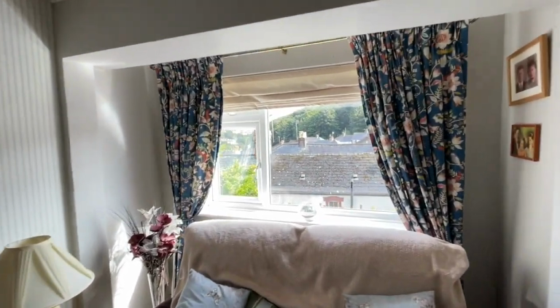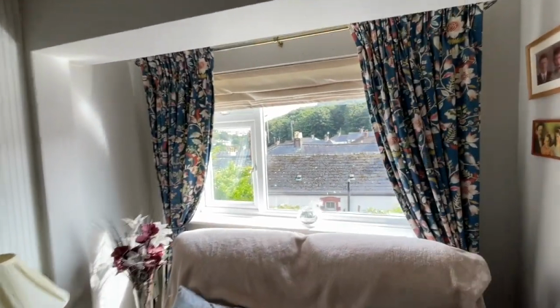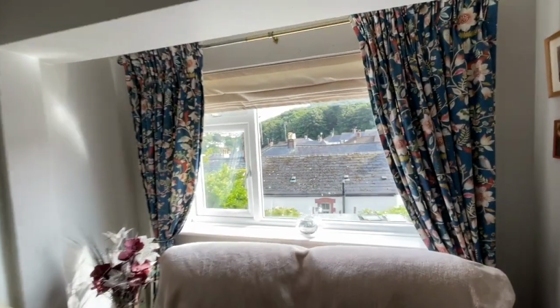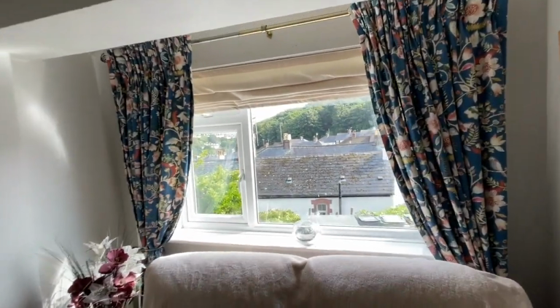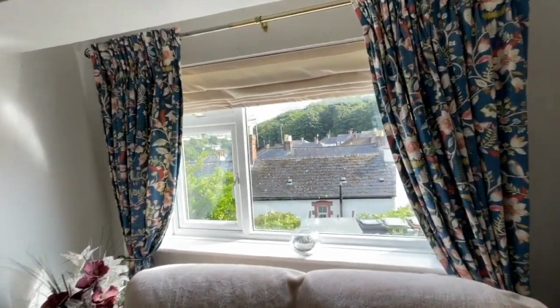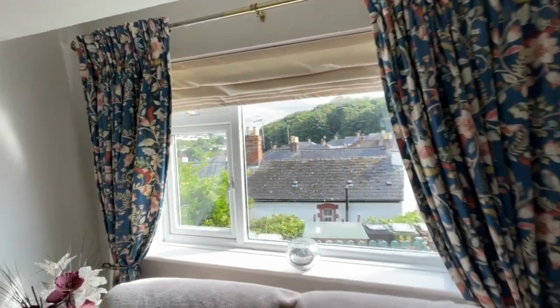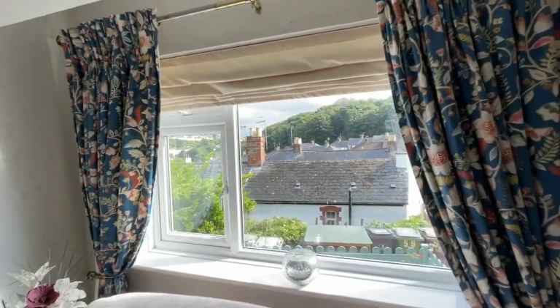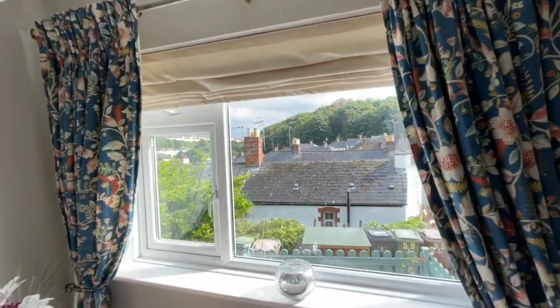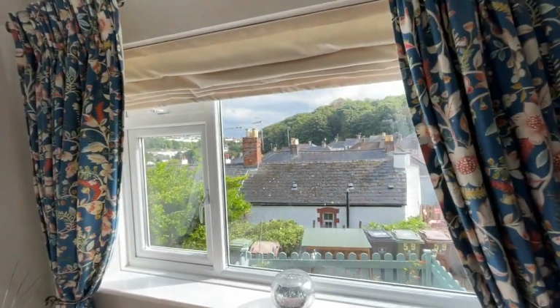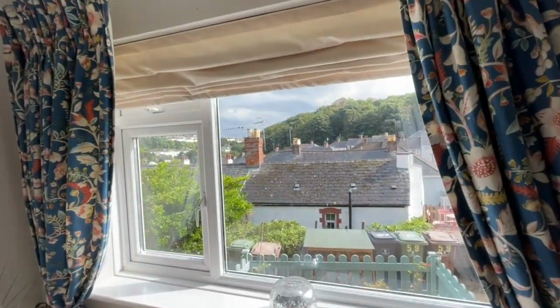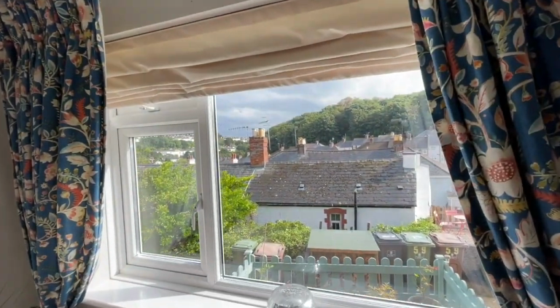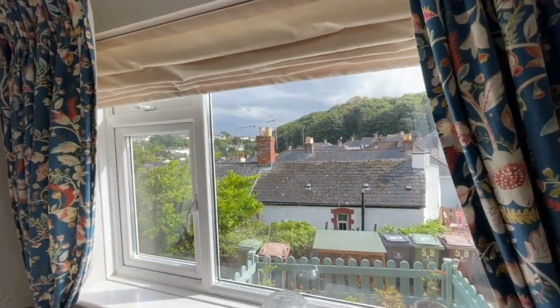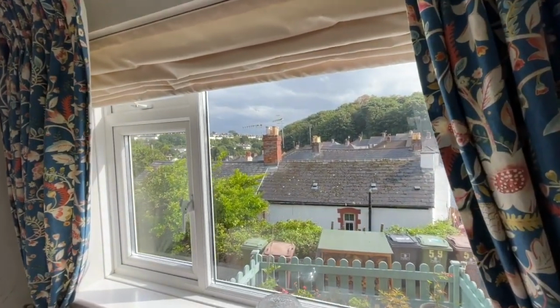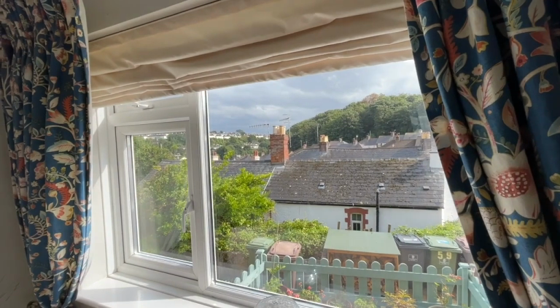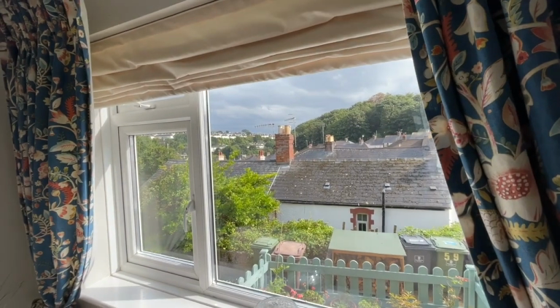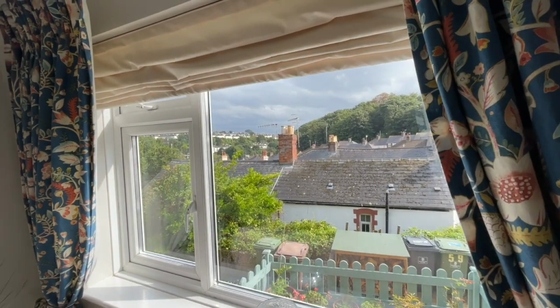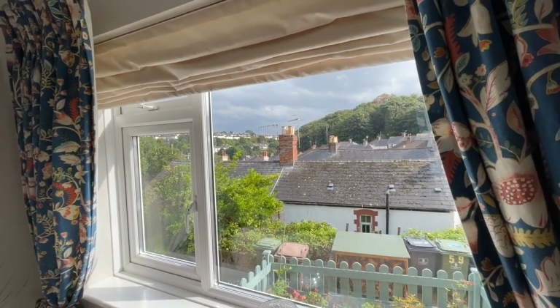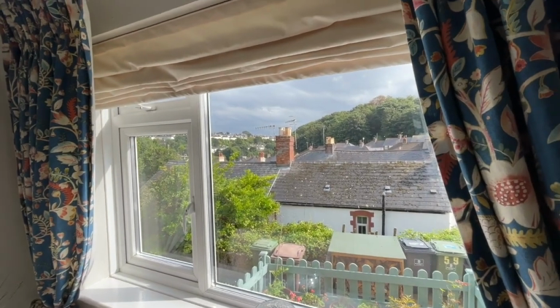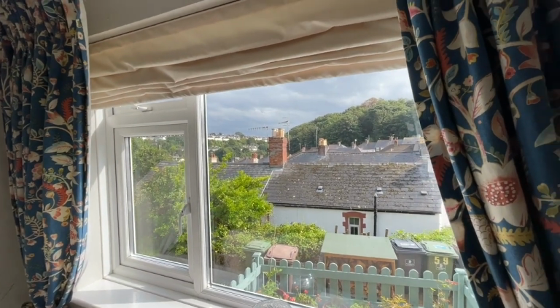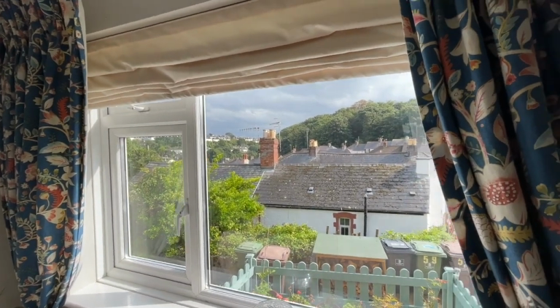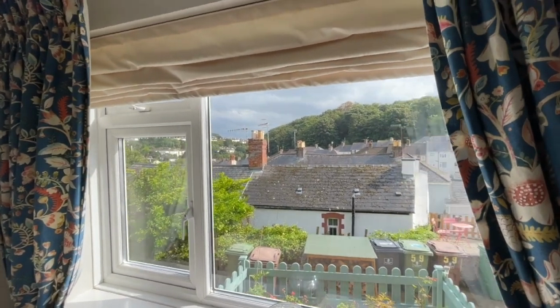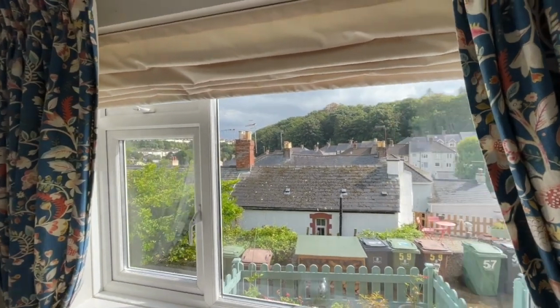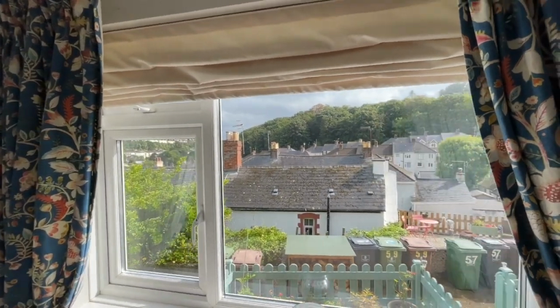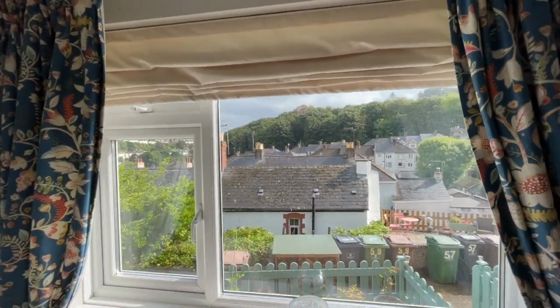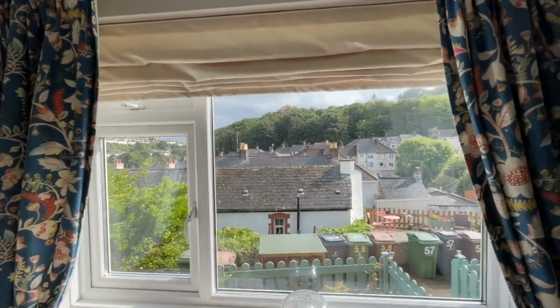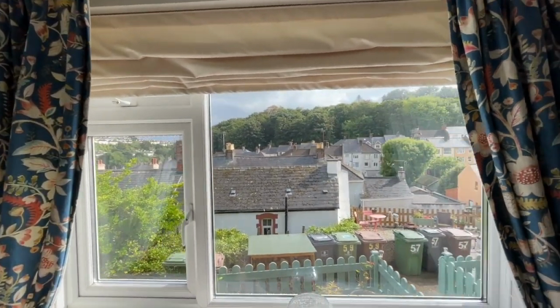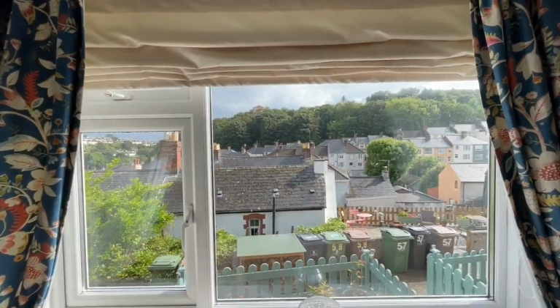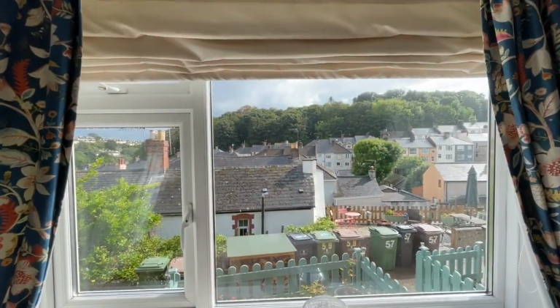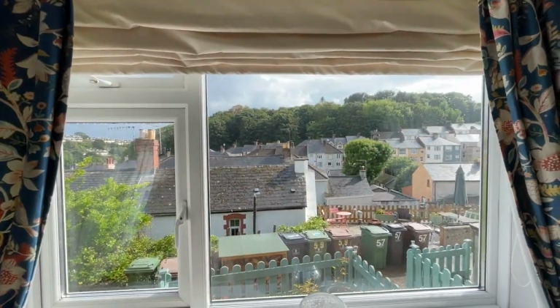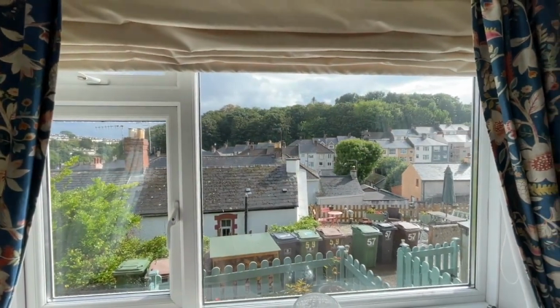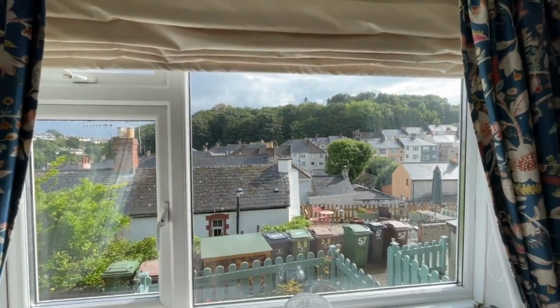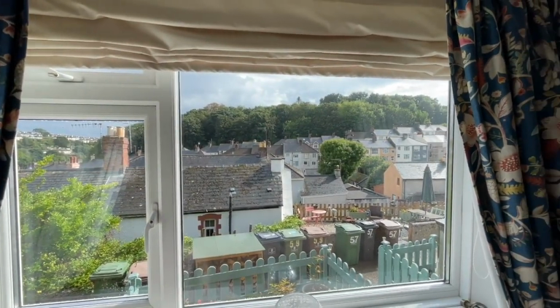There's a window to the front. As you can see, being elevated, you do have a very nice aspect to the woodland there beyond.